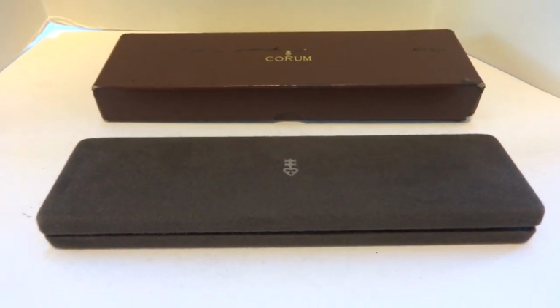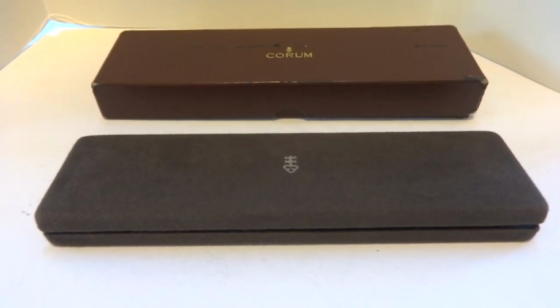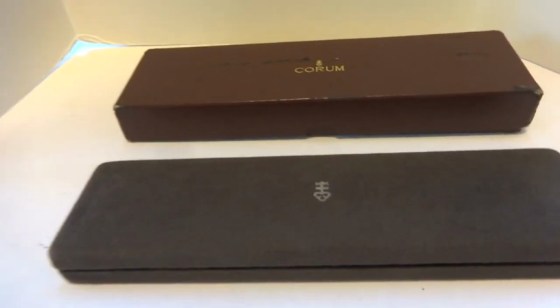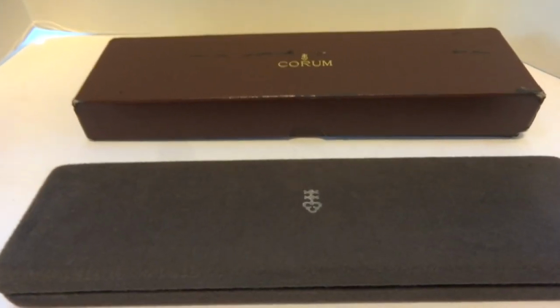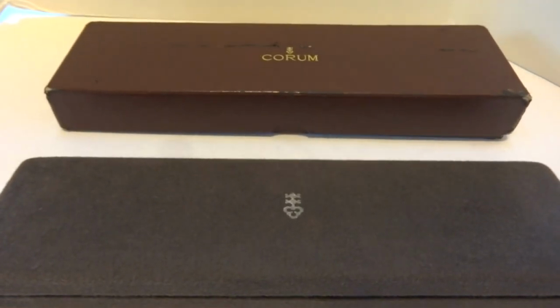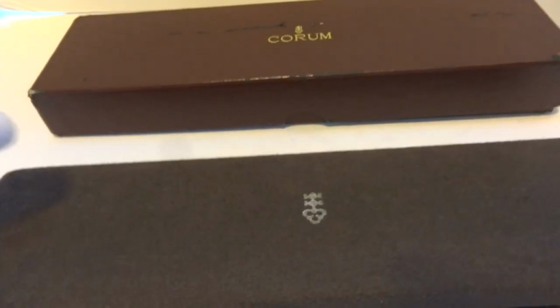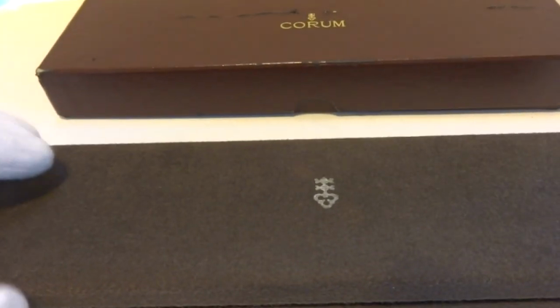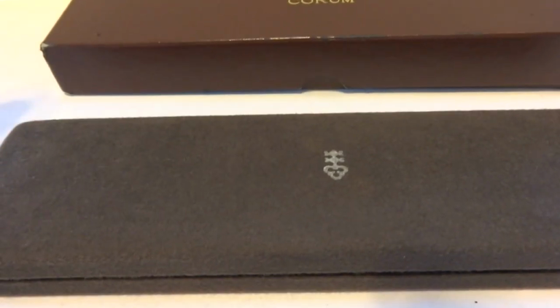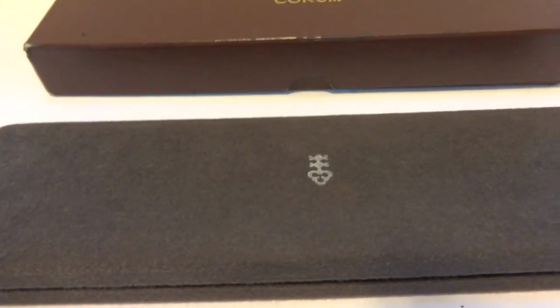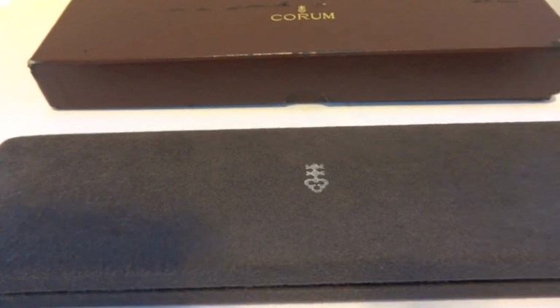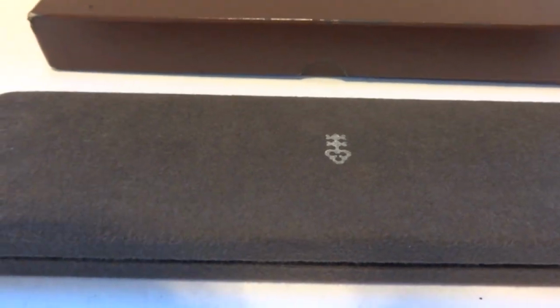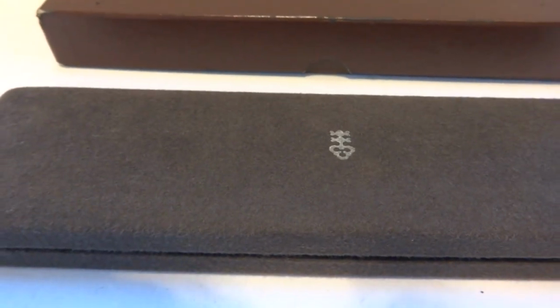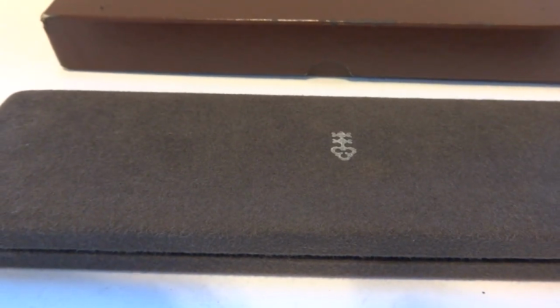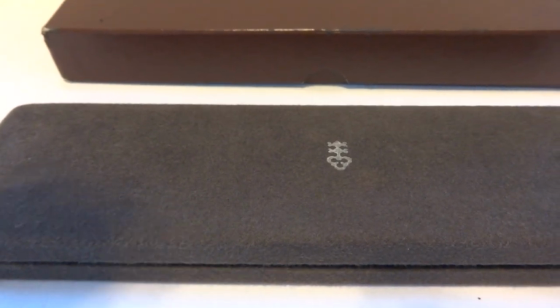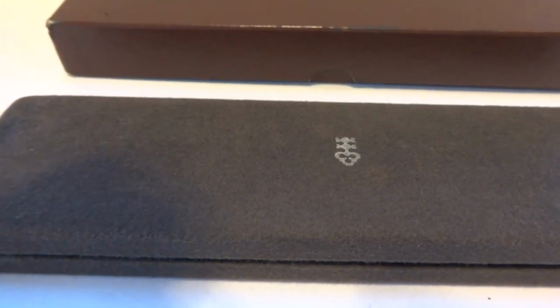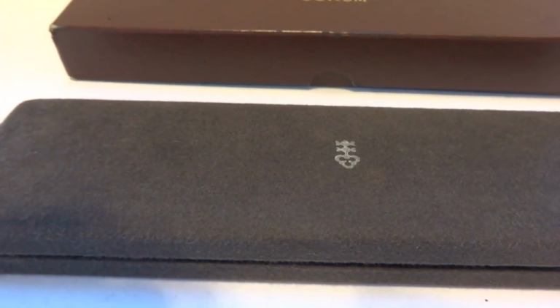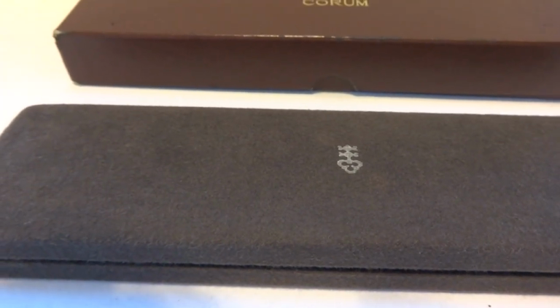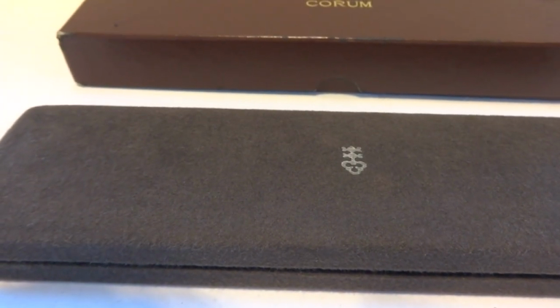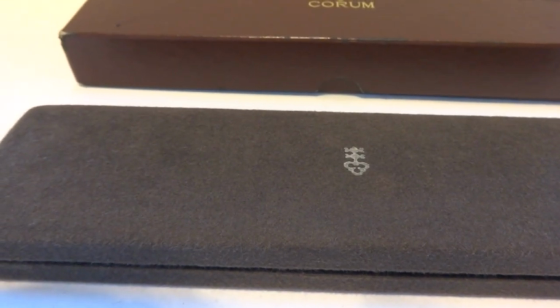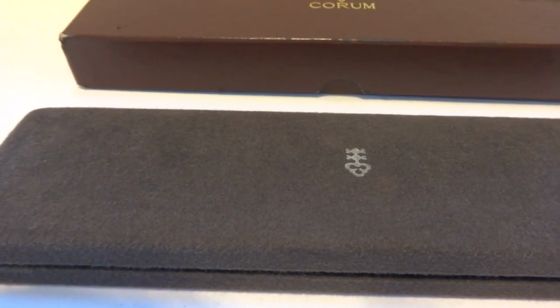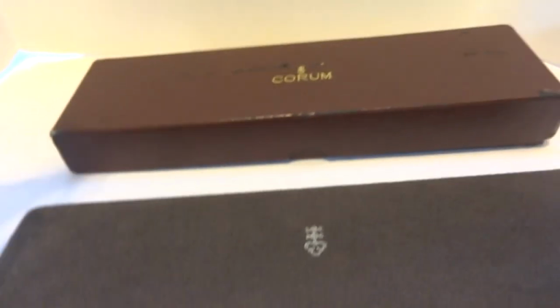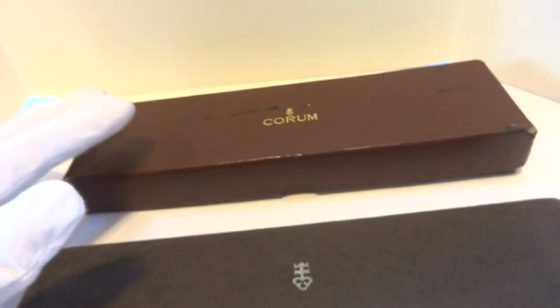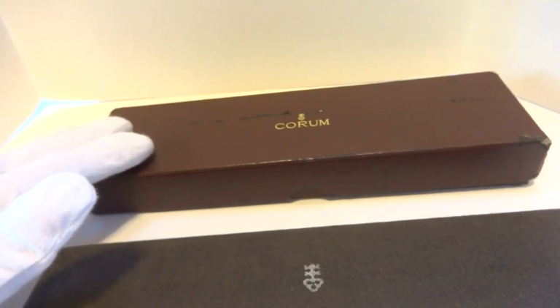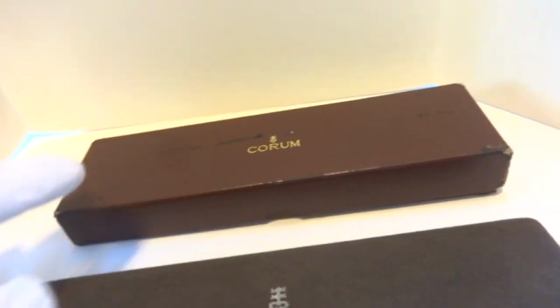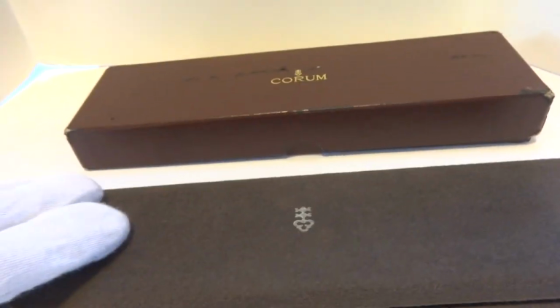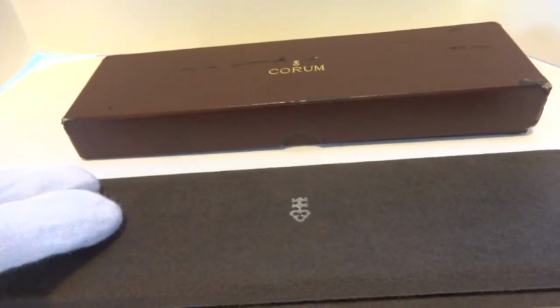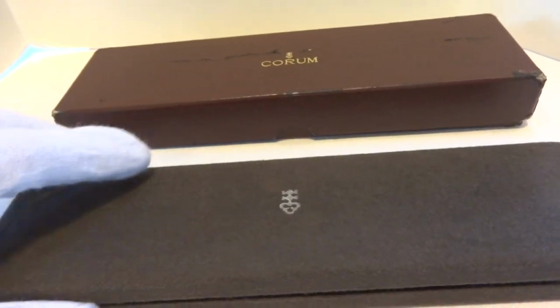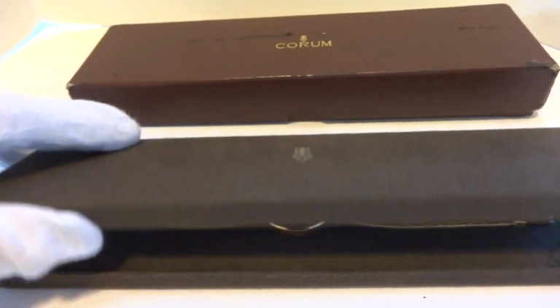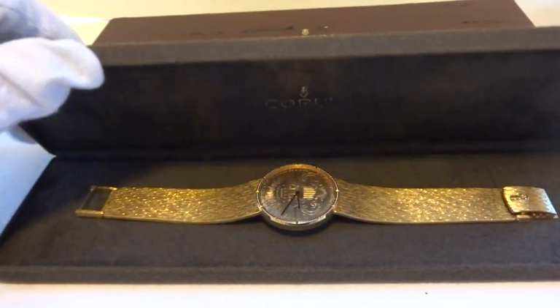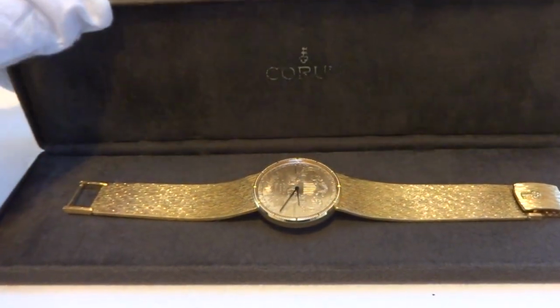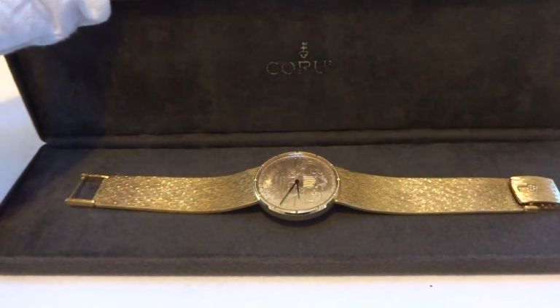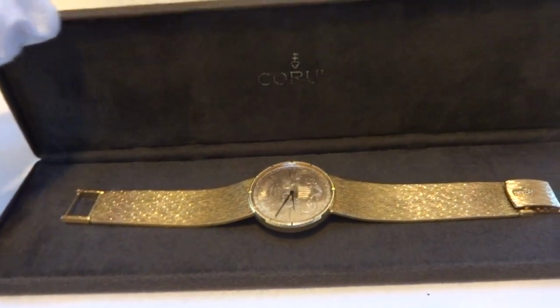I'm making a short video because I really want you to see how this watch just pops on your wrist. Original outer box, original inner box, and then inside...